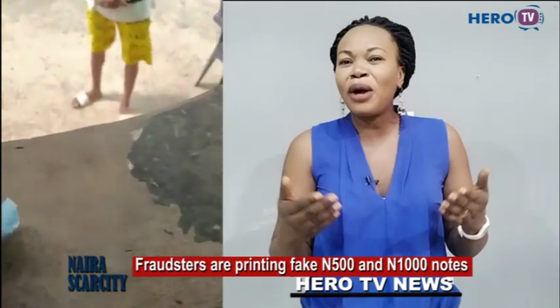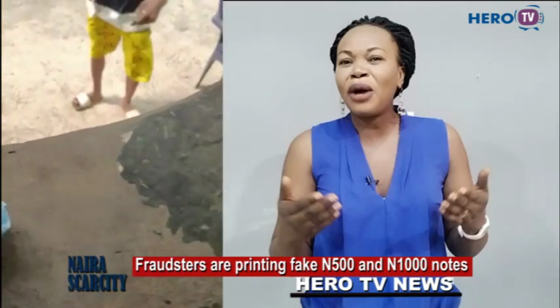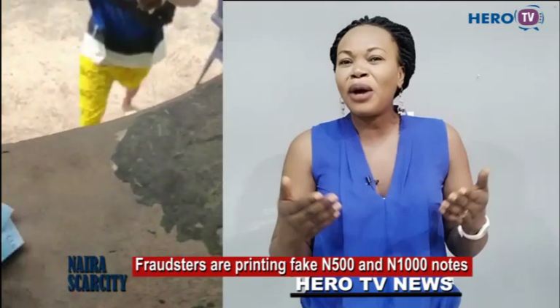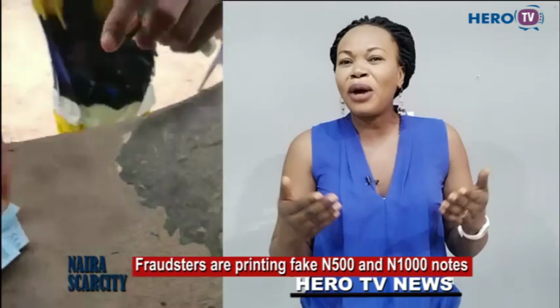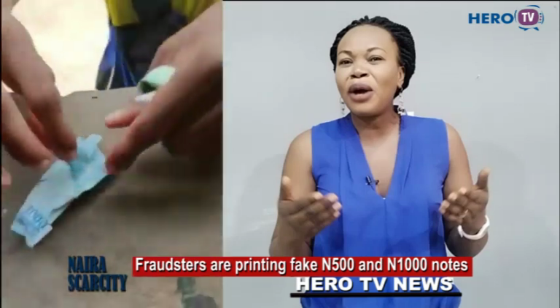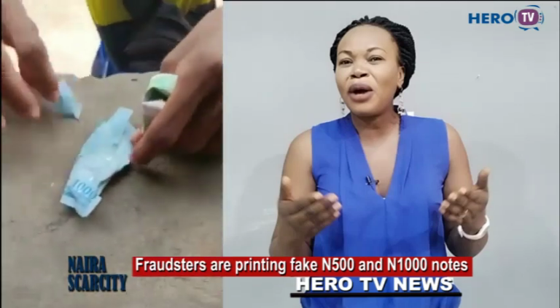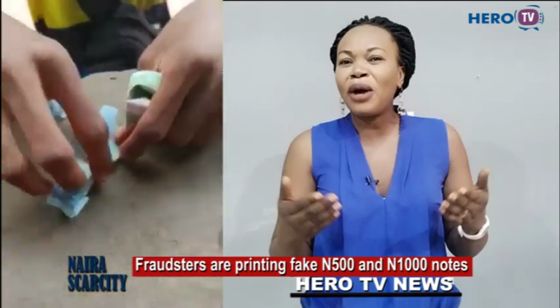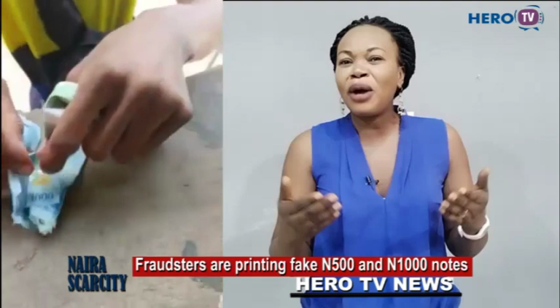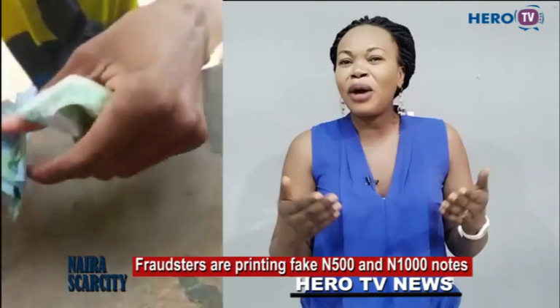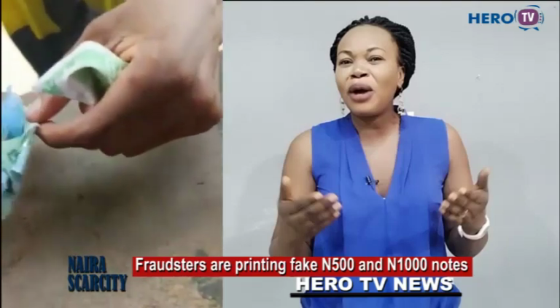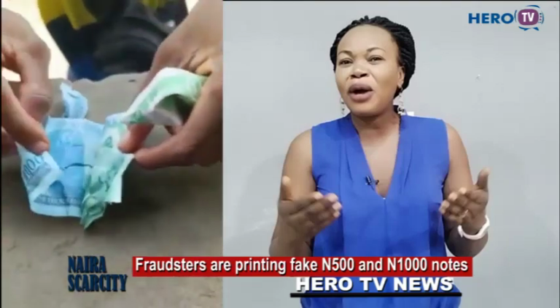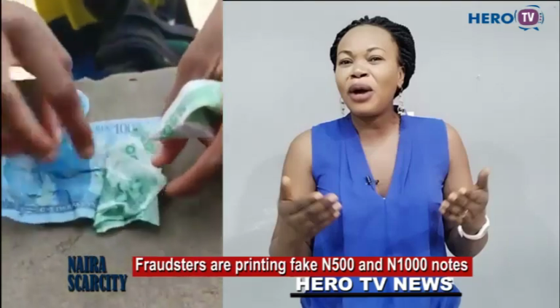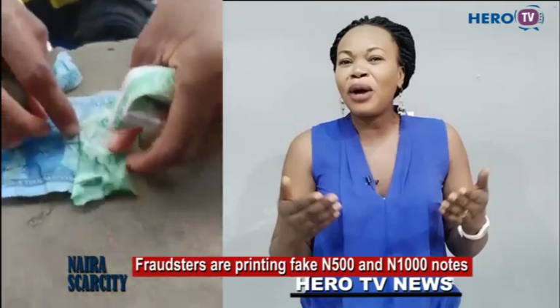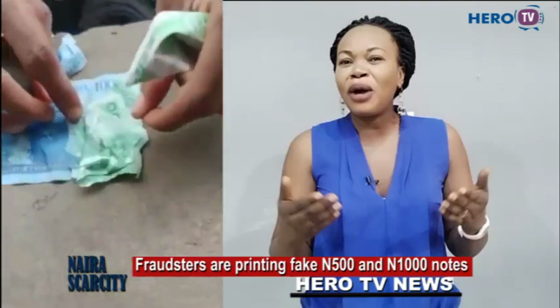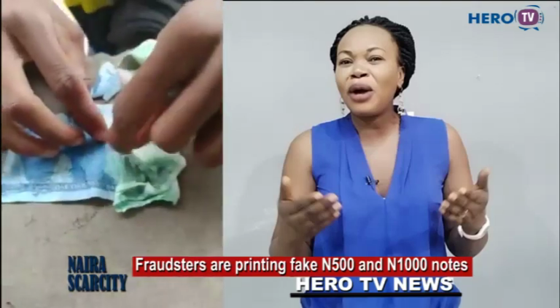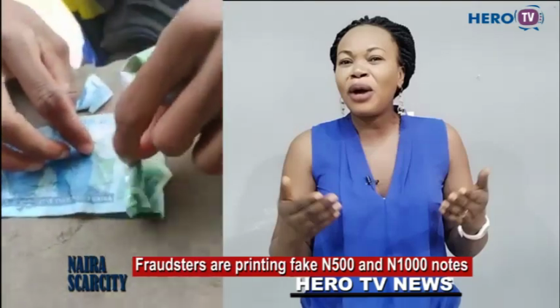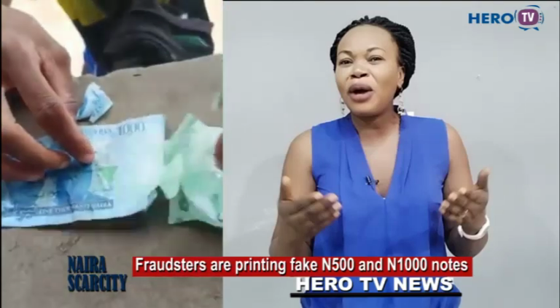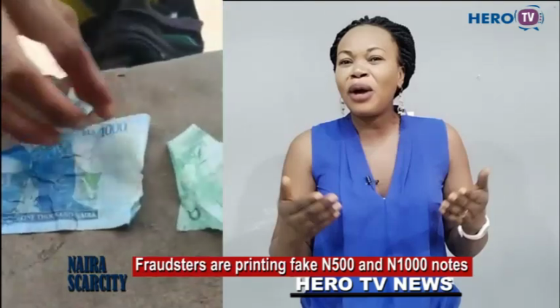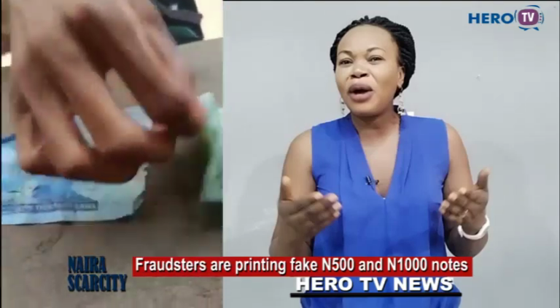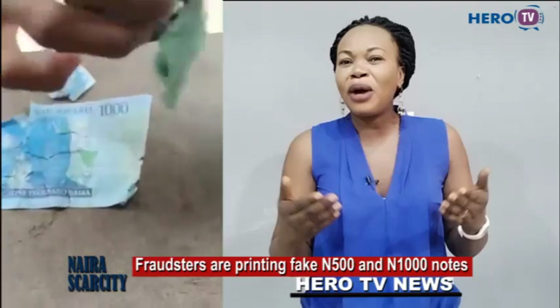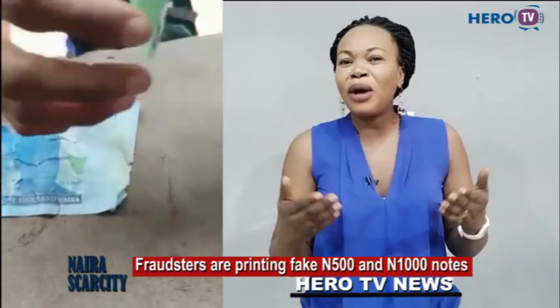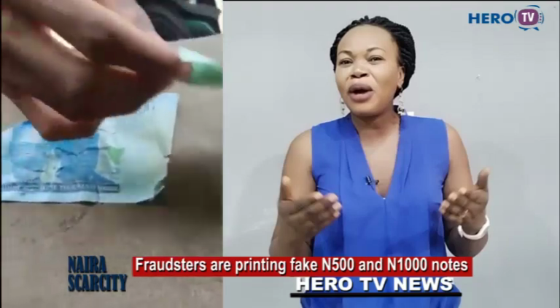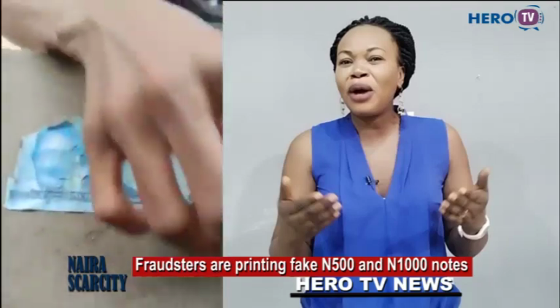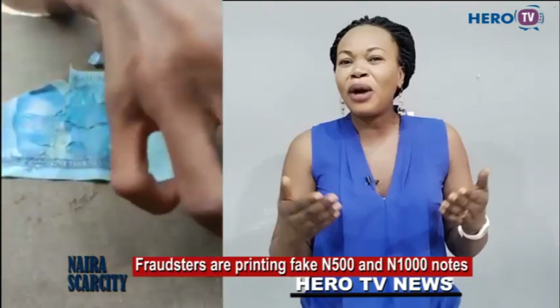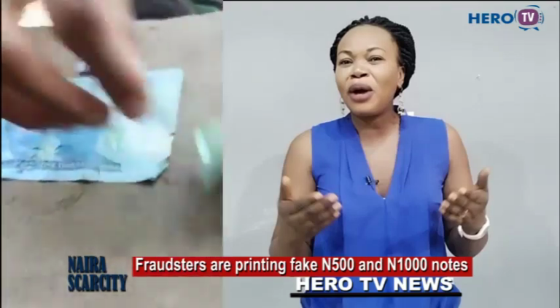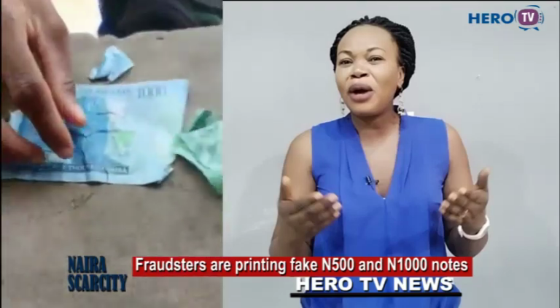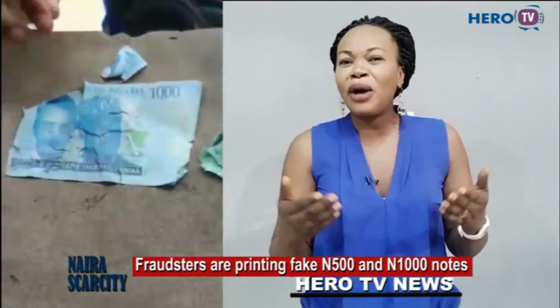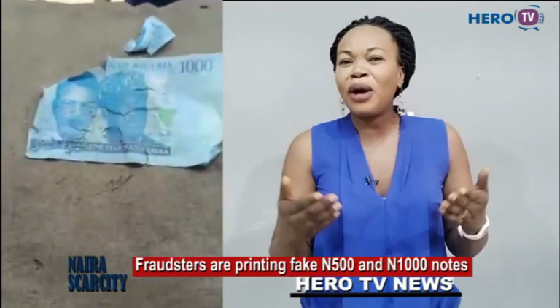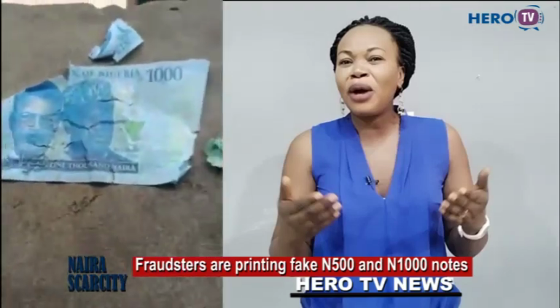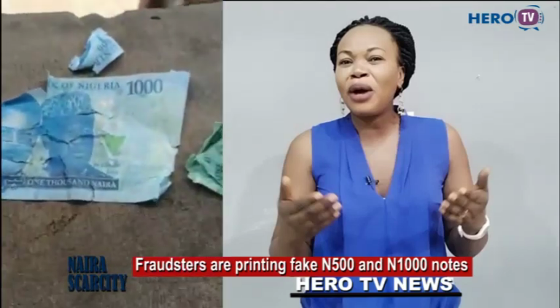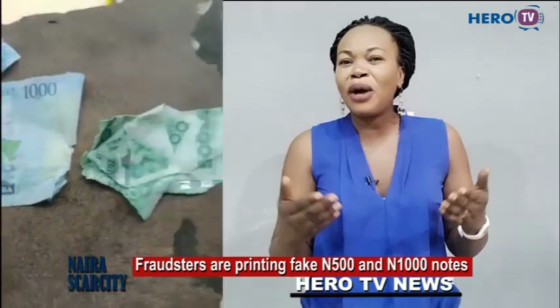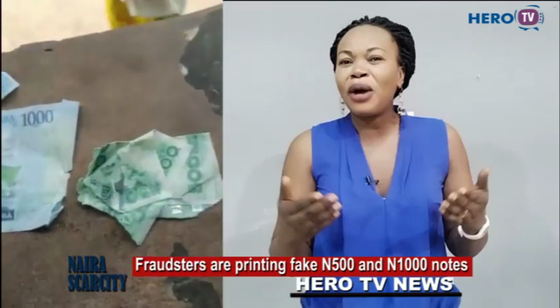Open it, open it, let me see. This is one of the POS operators who has been given this fake money. The people should be very, very careful about this fake money. They are out now to deceive people with this fake money. Please be careful.